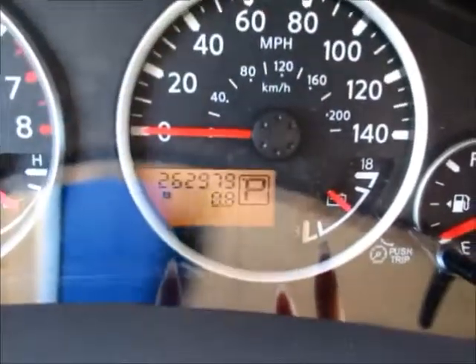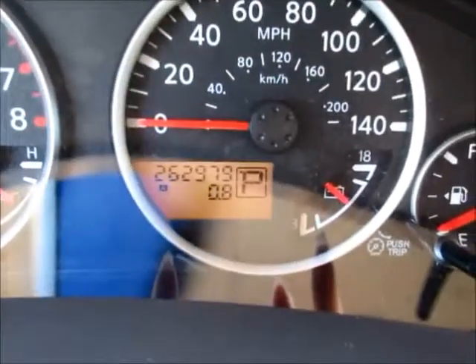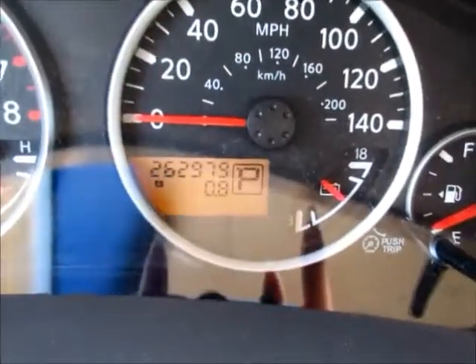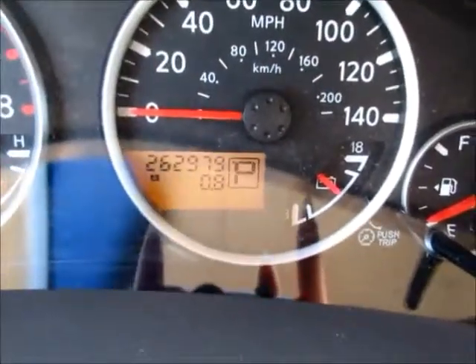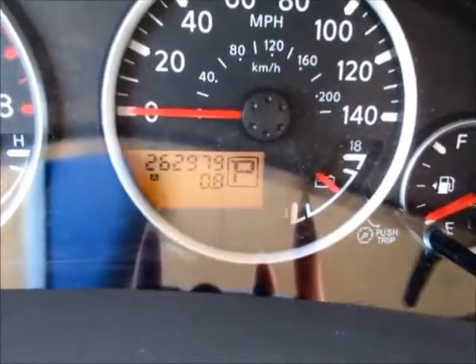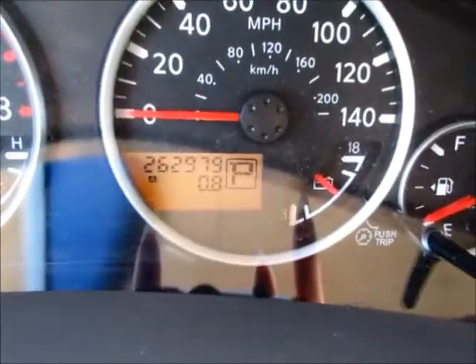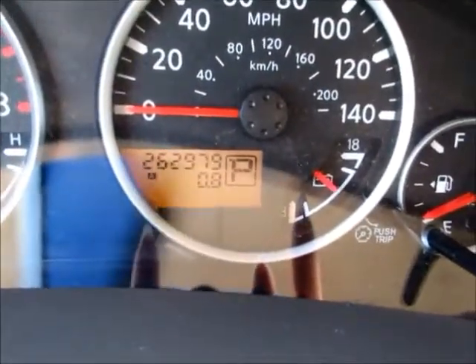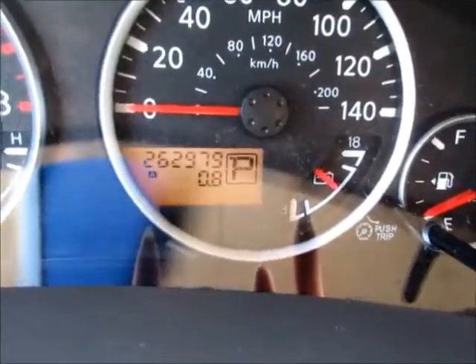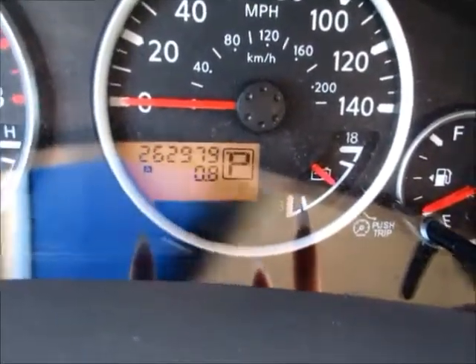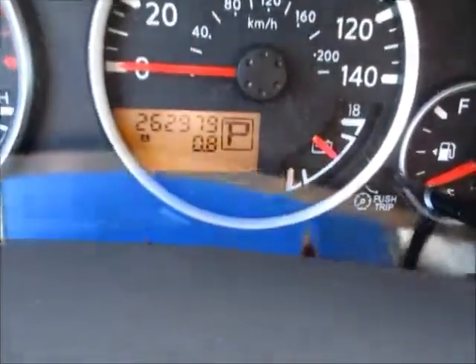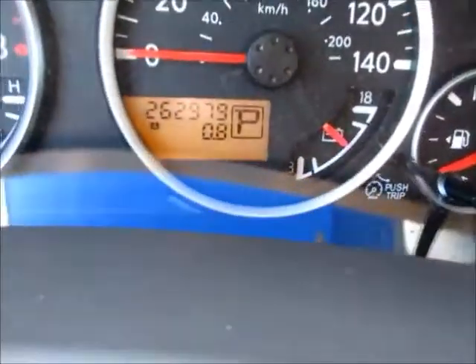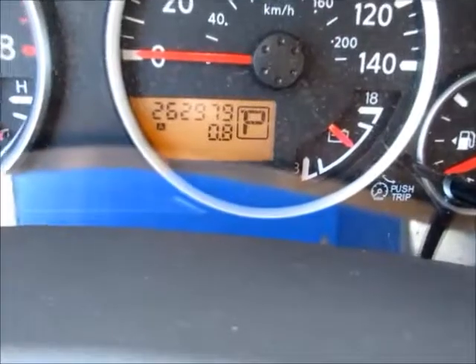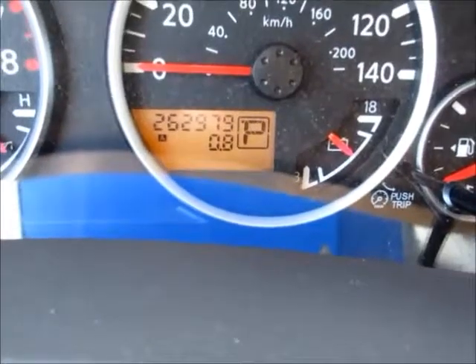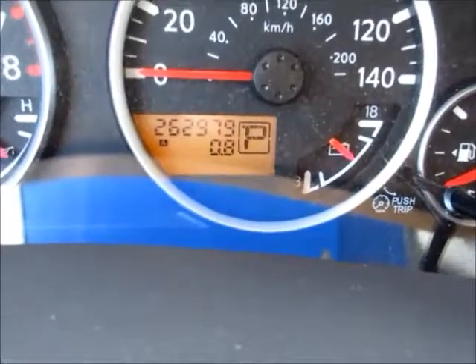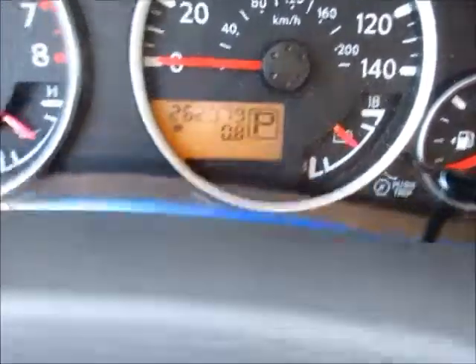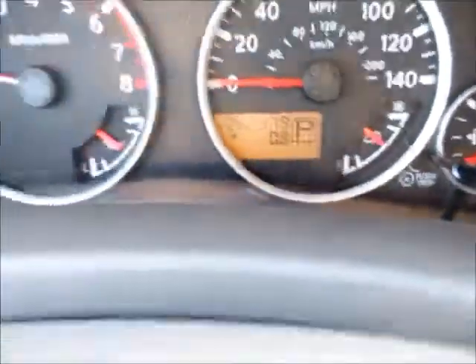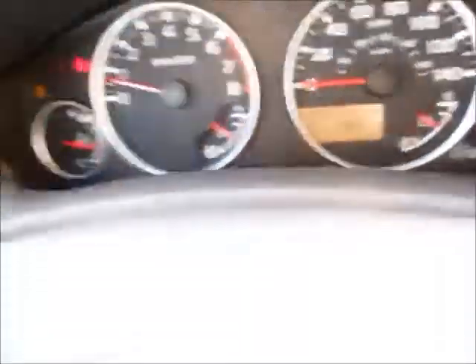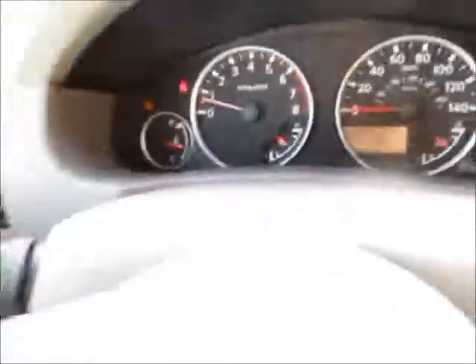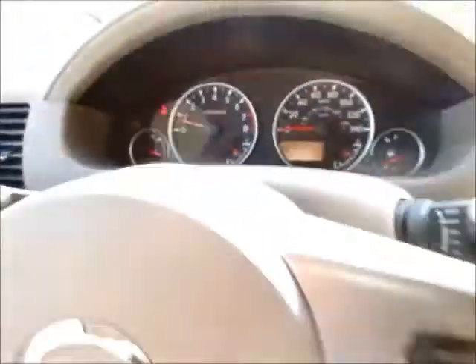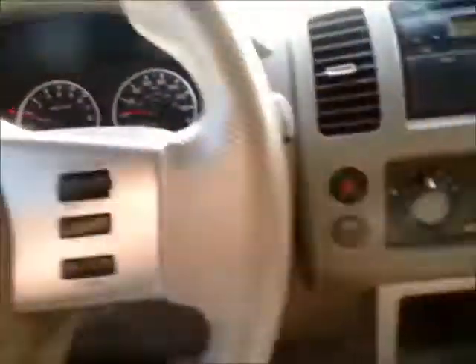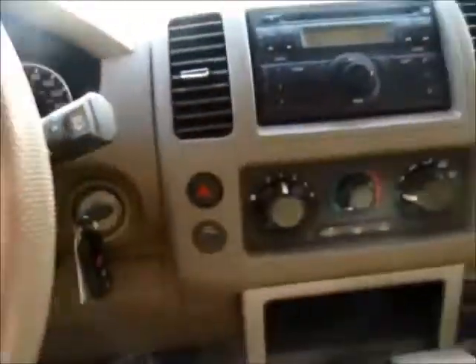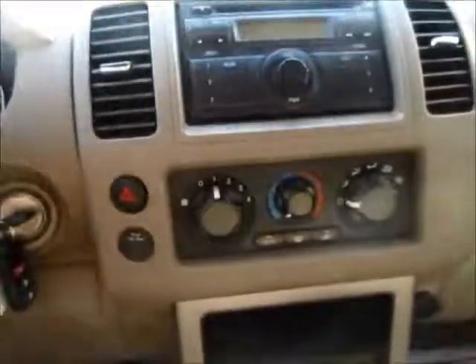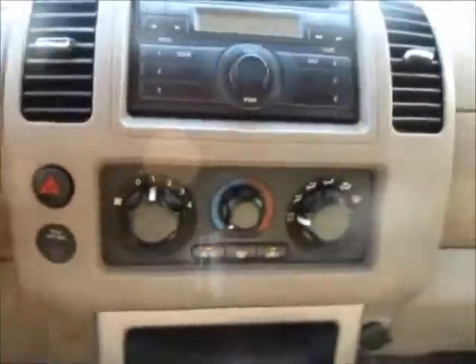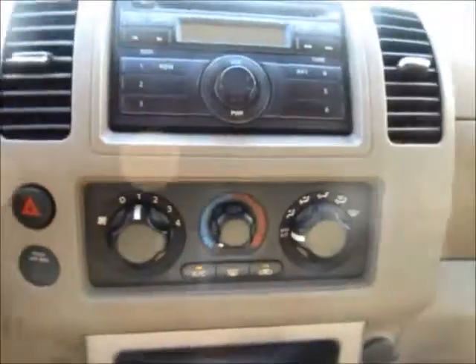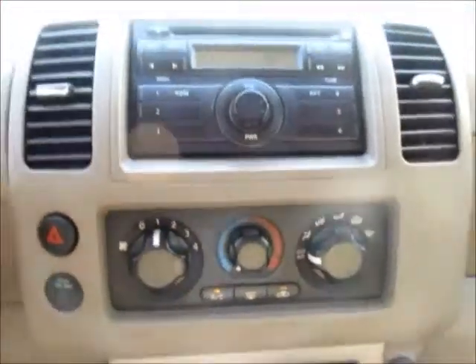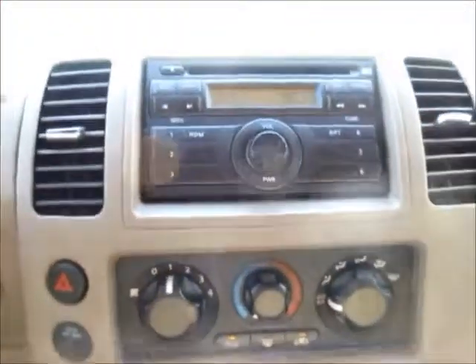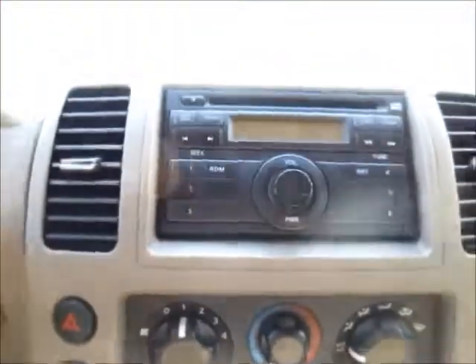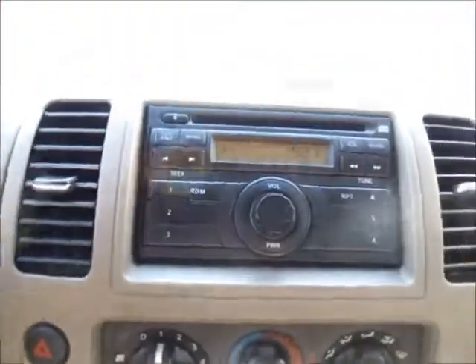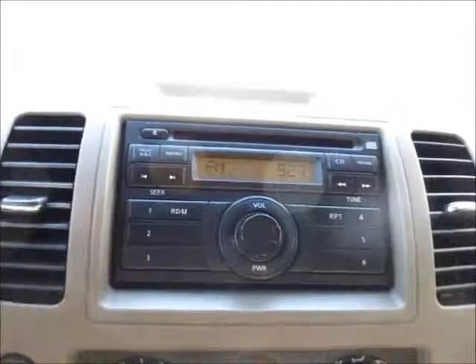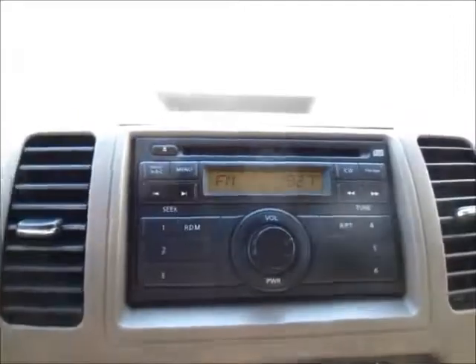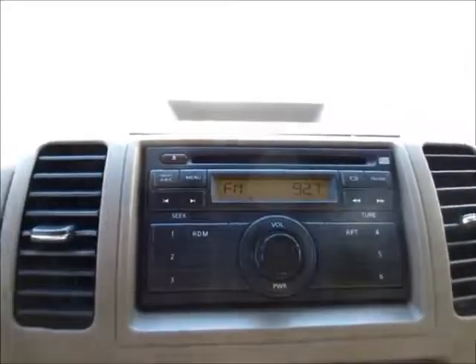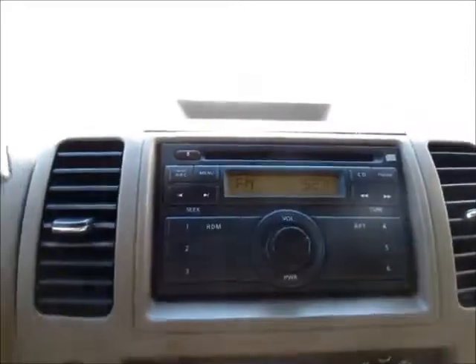Currently 262,979 miles on the odometer. AC feels really good. AM FM radio and CD player.